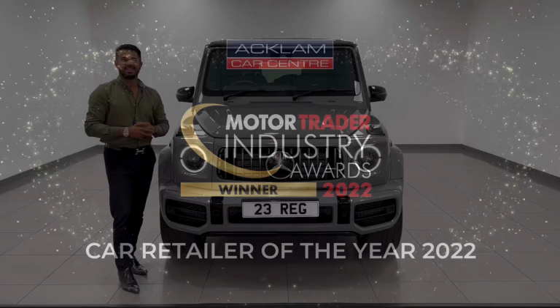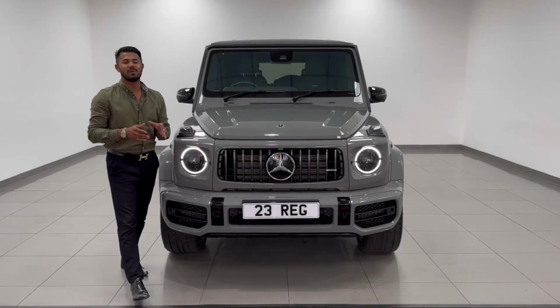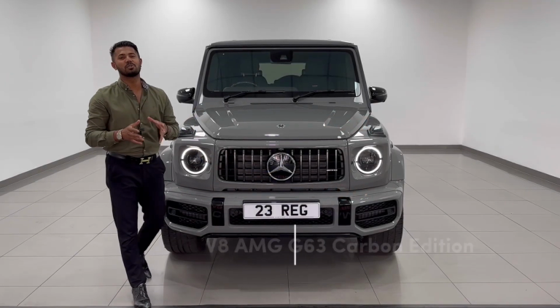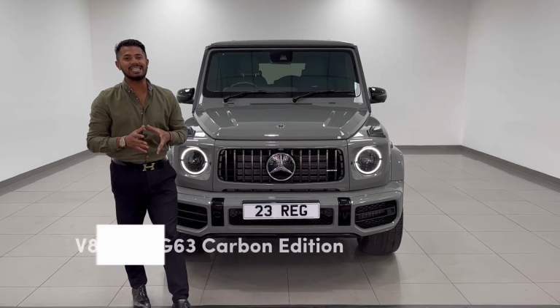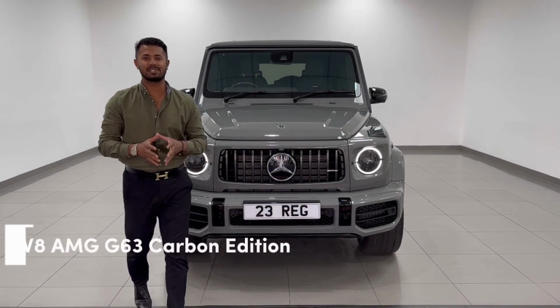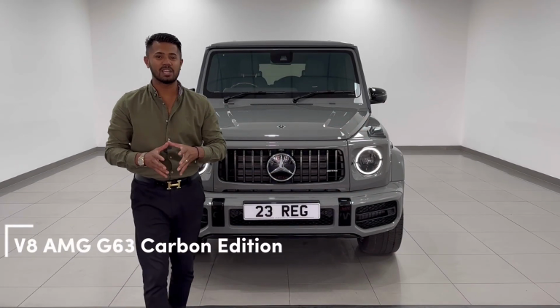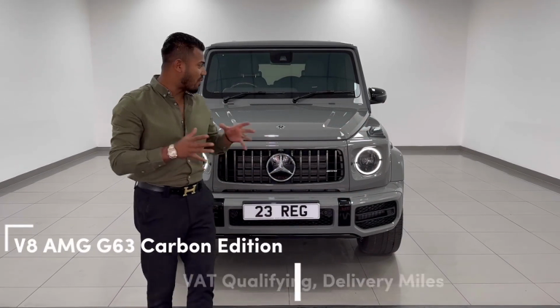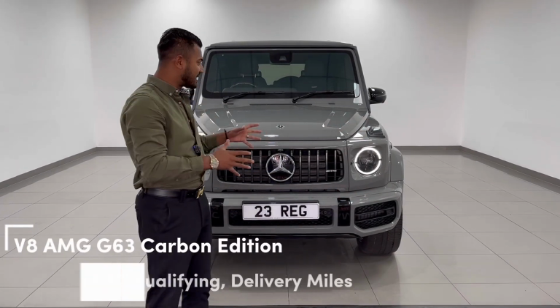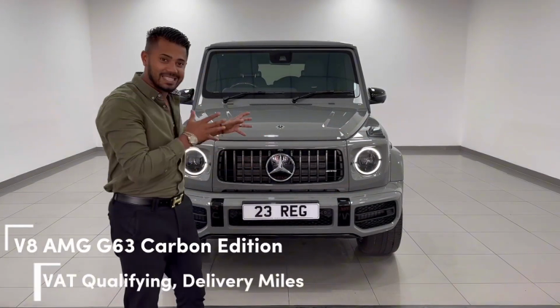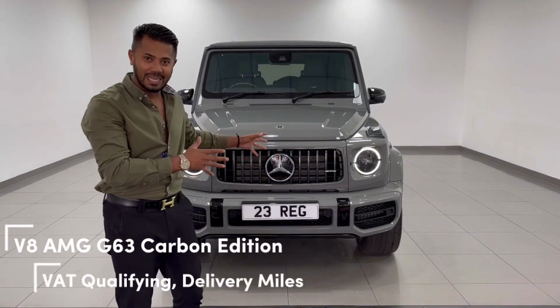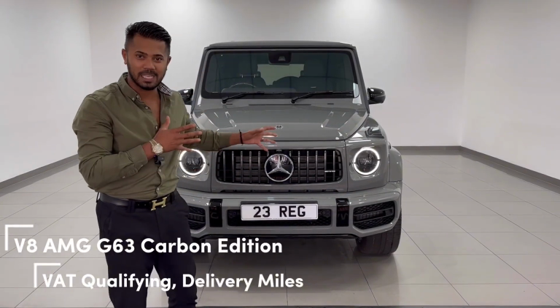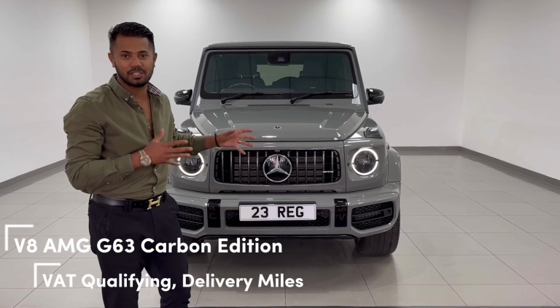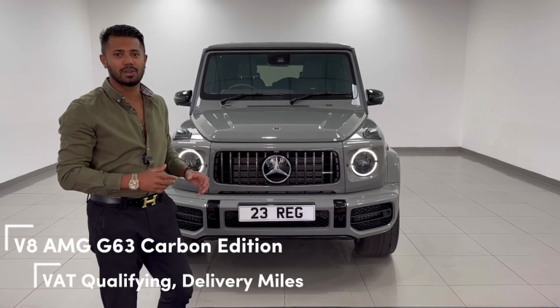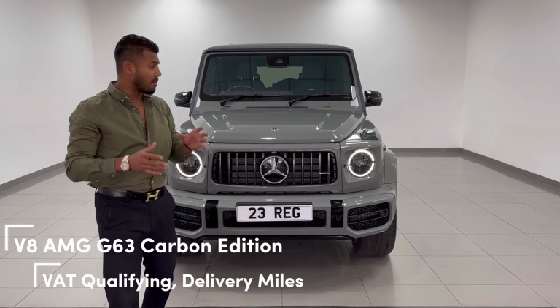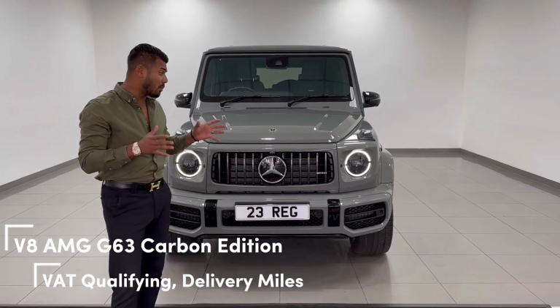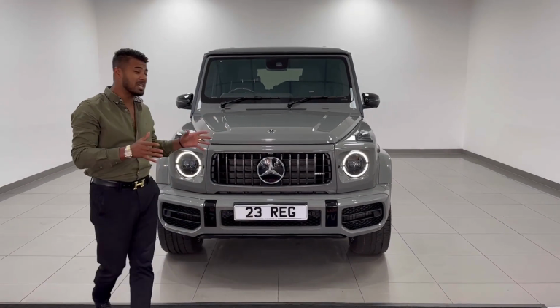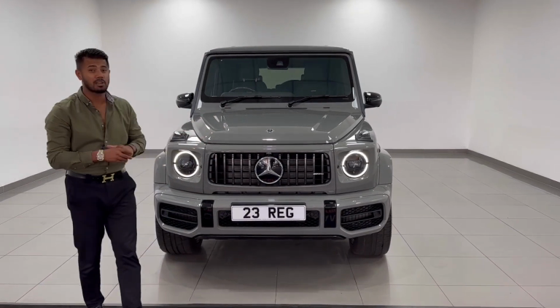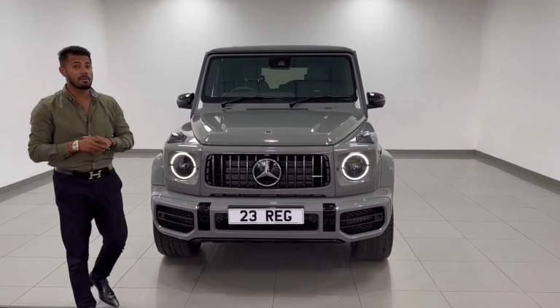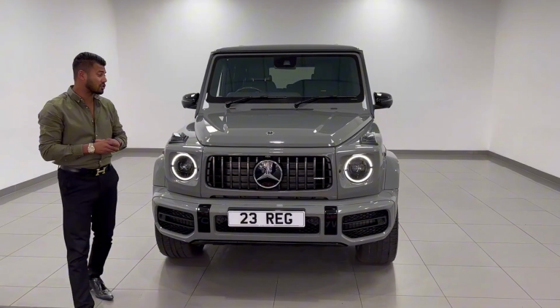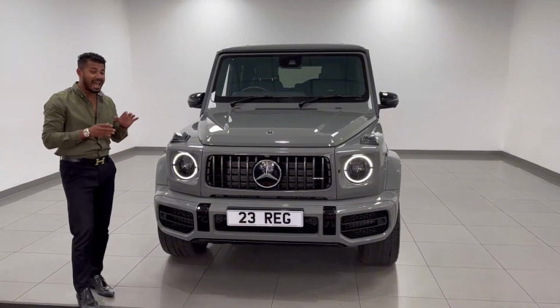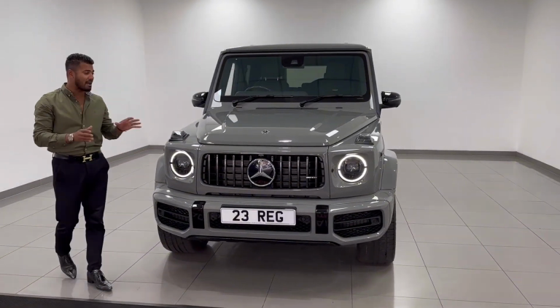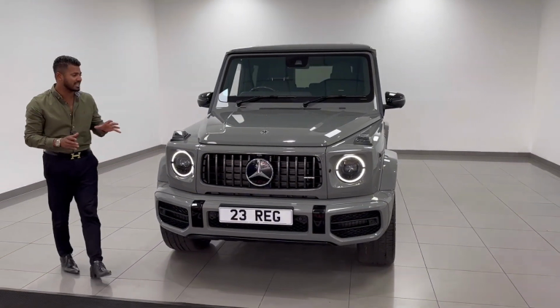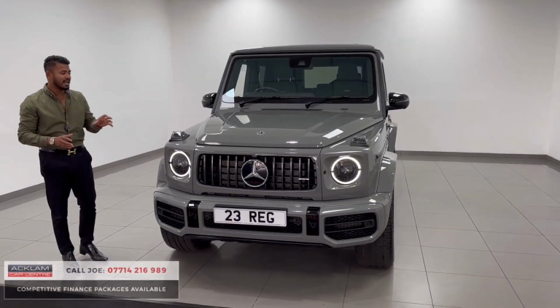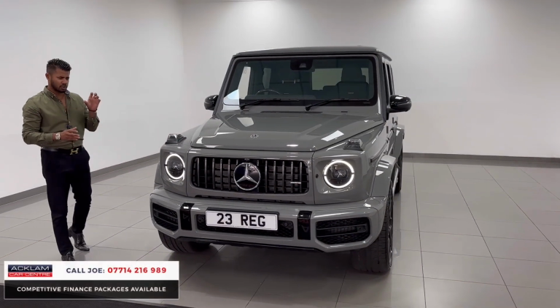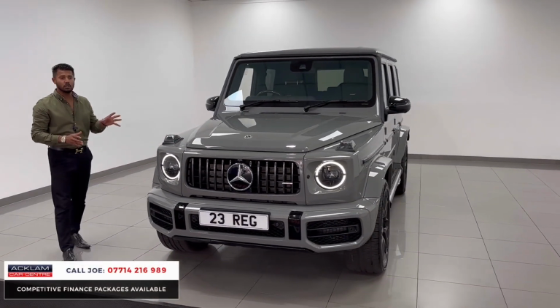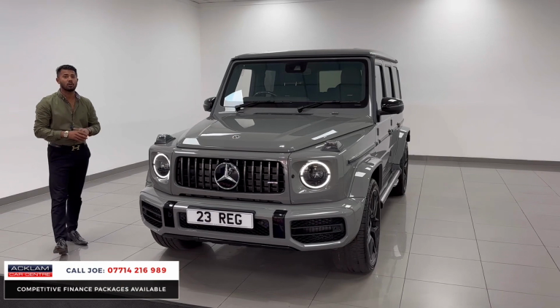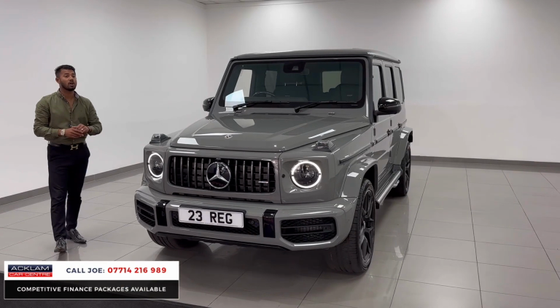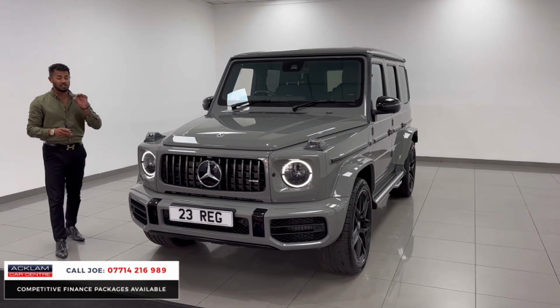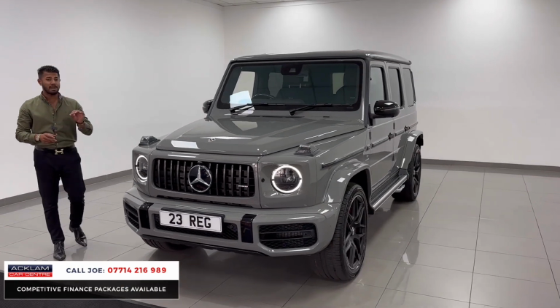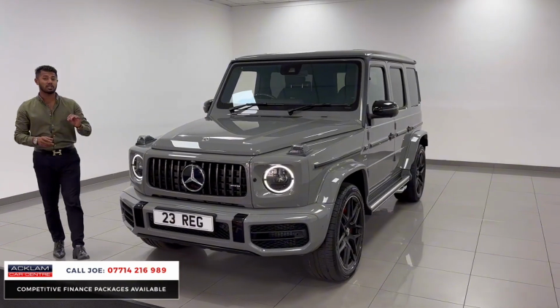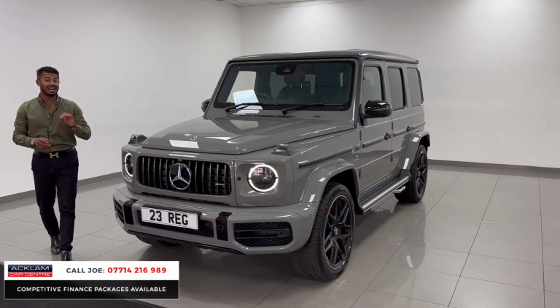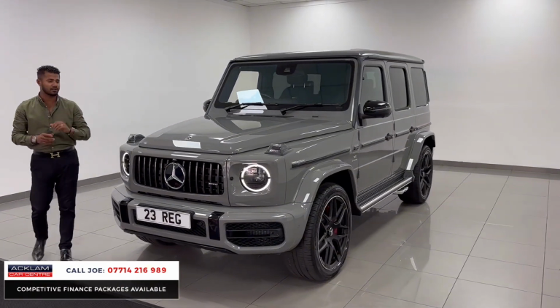When it comes to G63s, this is exactly what I expect it to look like. Probably one of the best from the production line I've ever seen, in a stunning colour called the G Manufacture Classic Grey.